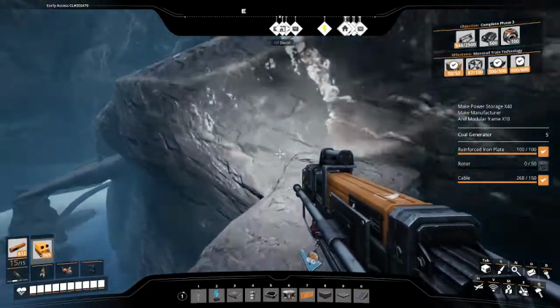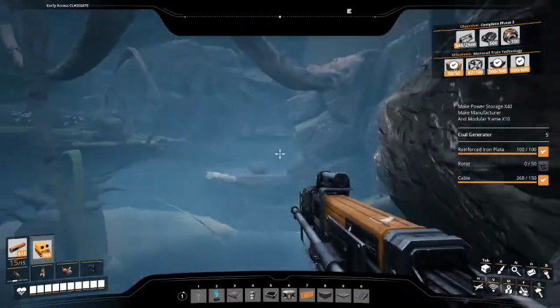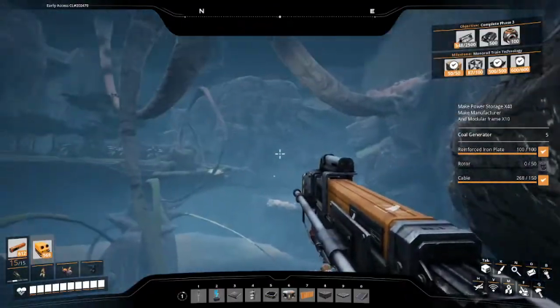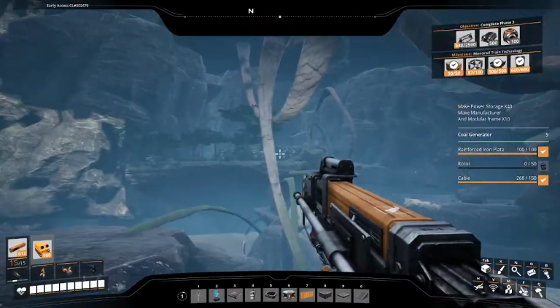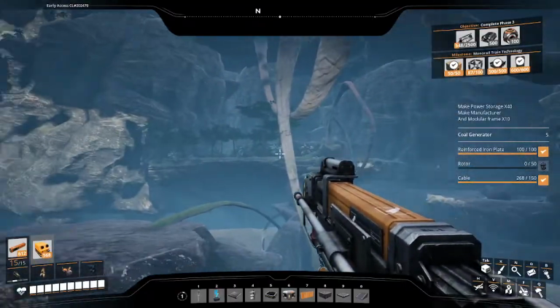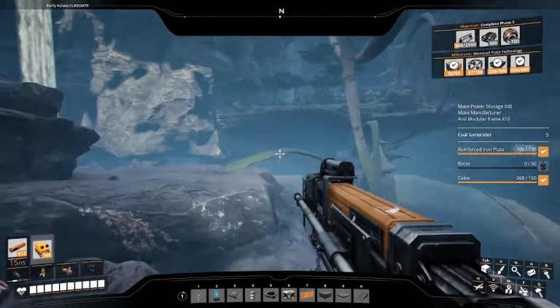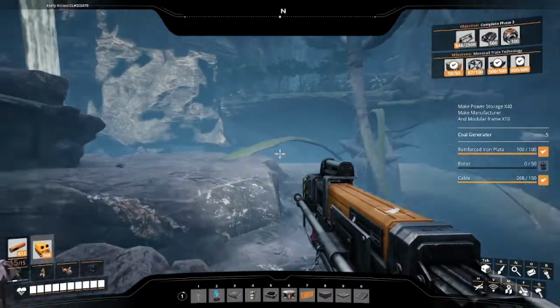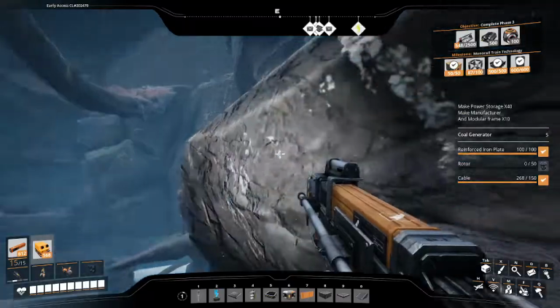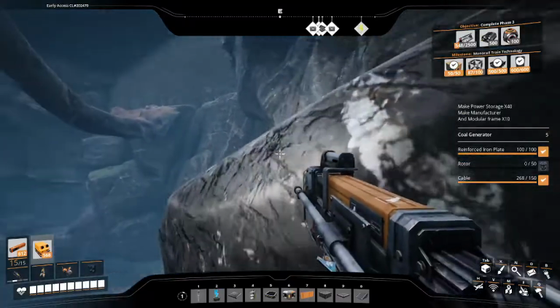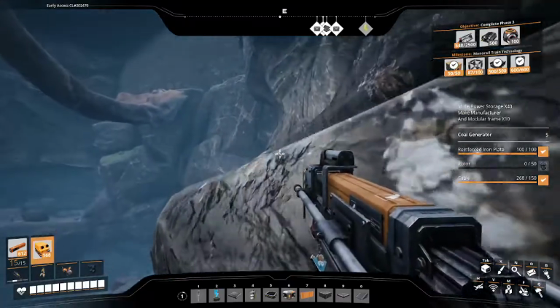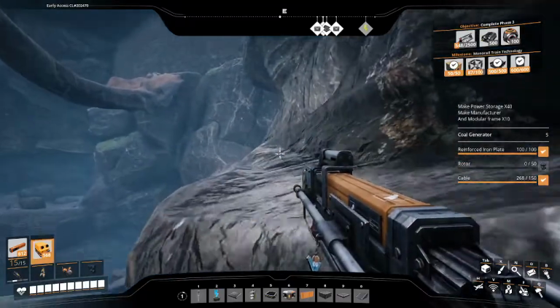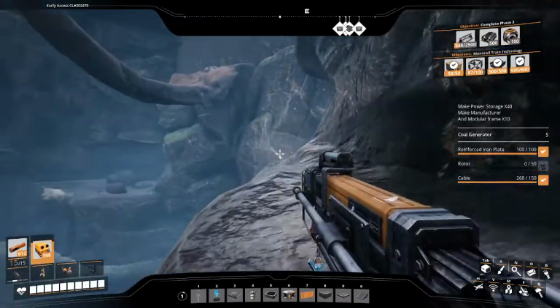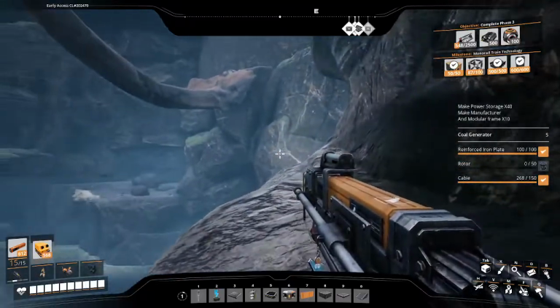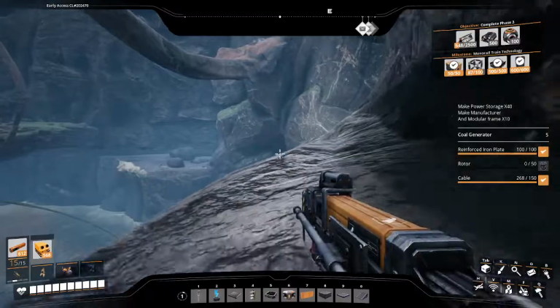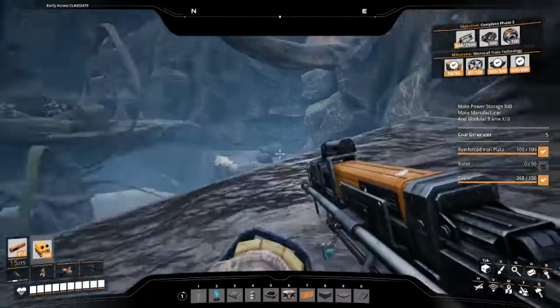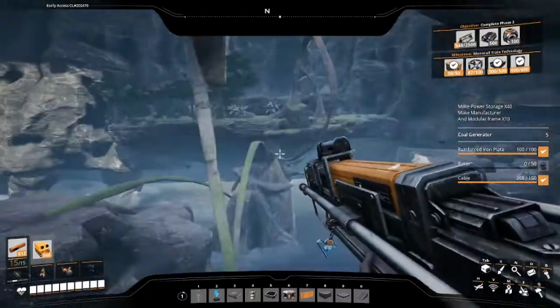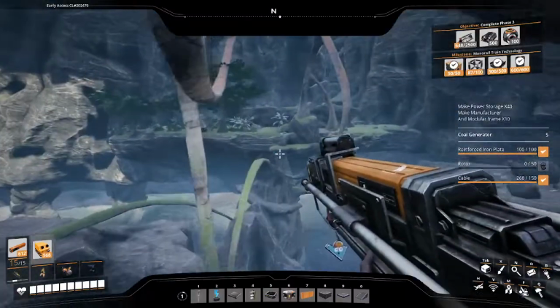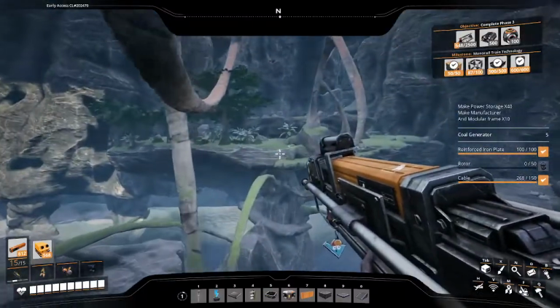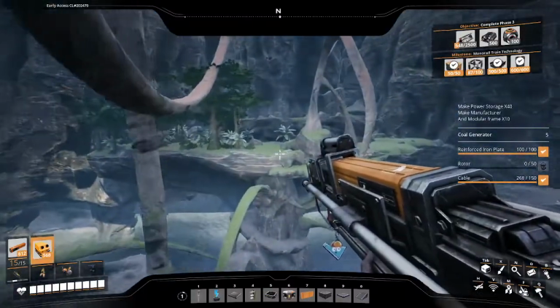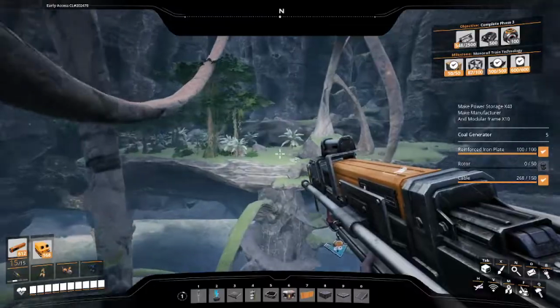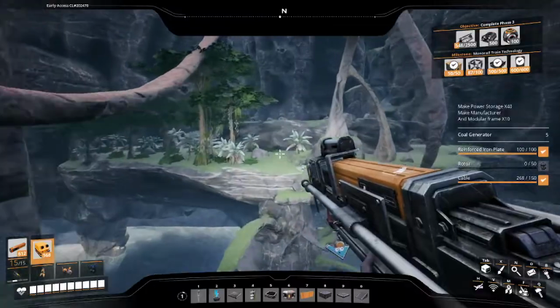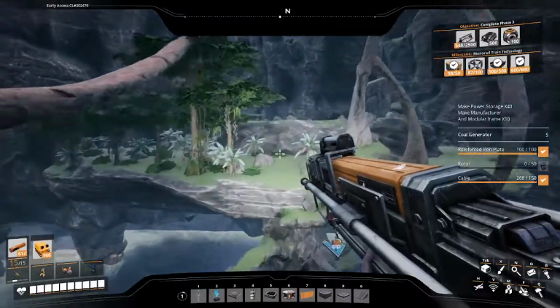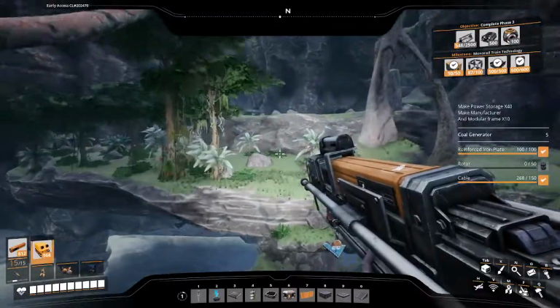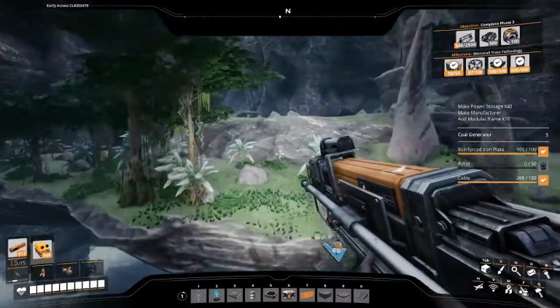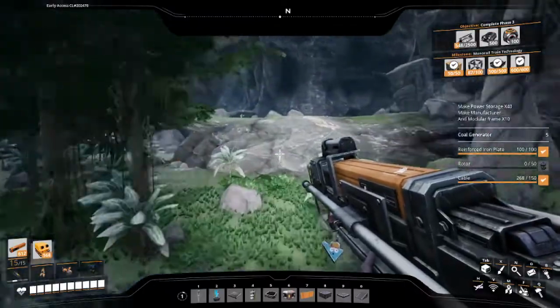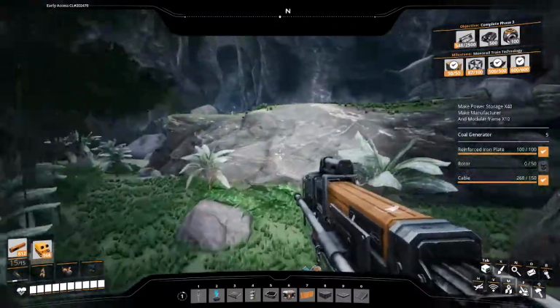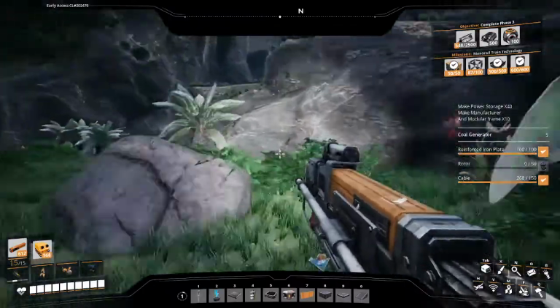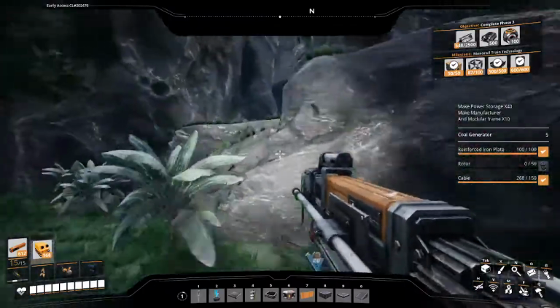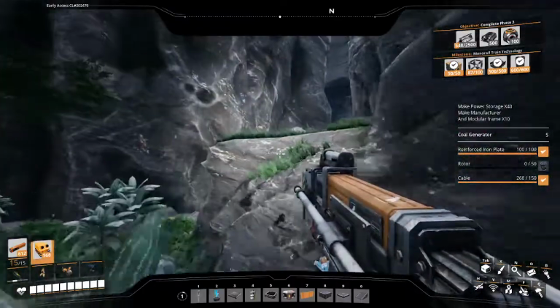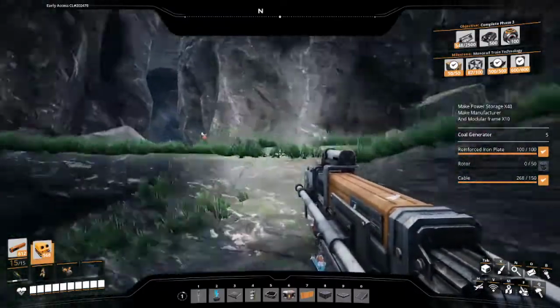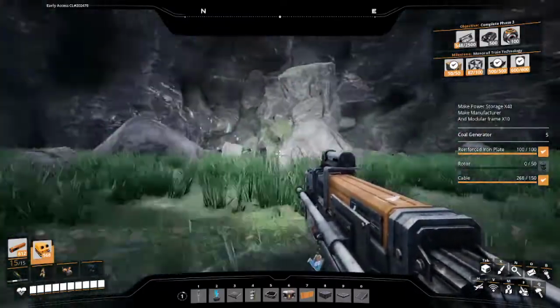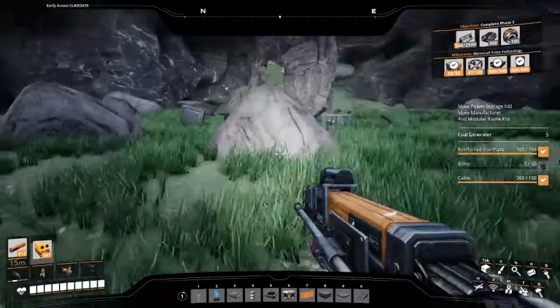Hop up here. It will be on that pylon. So go up, crouch, slide, fly over, and the rest of the loot will be just on top of this little ledge.